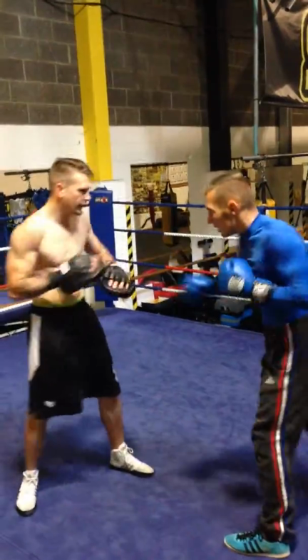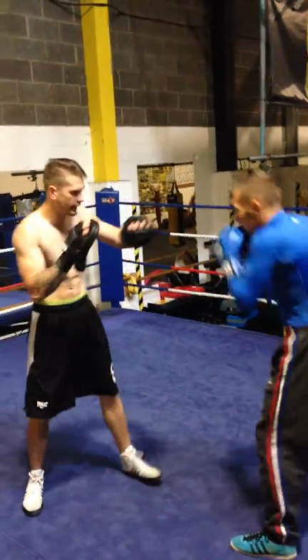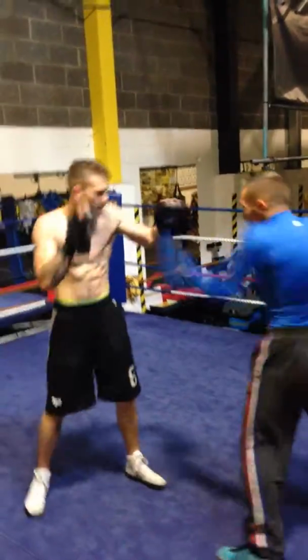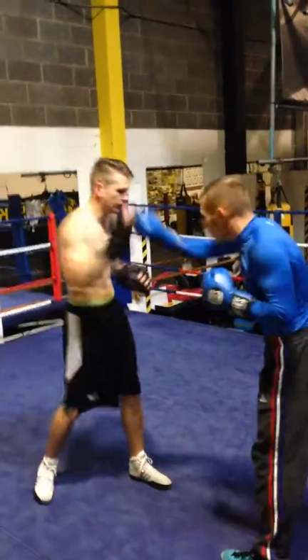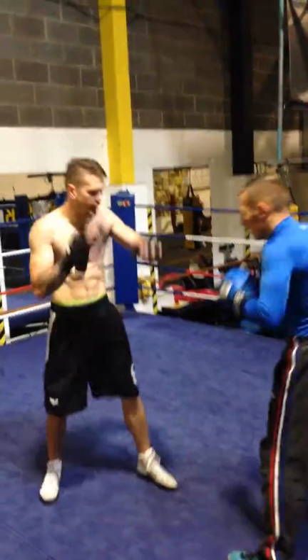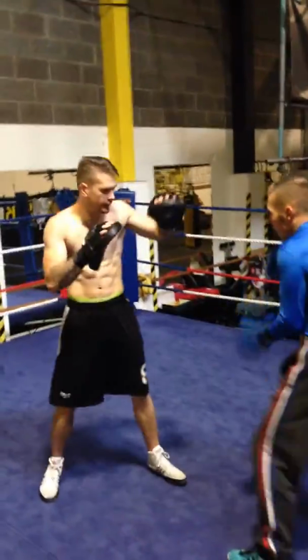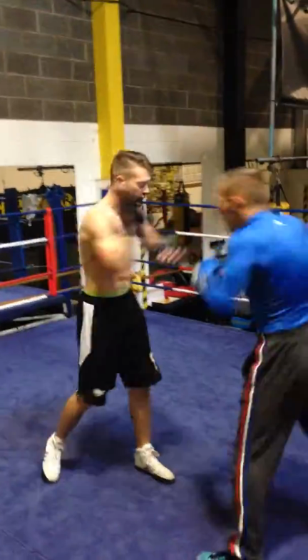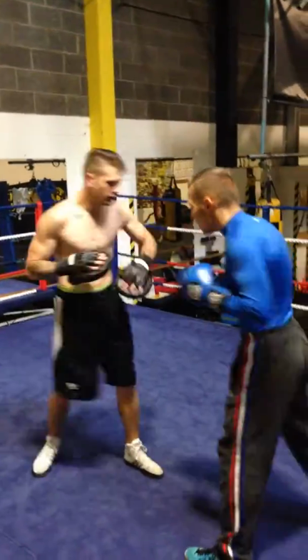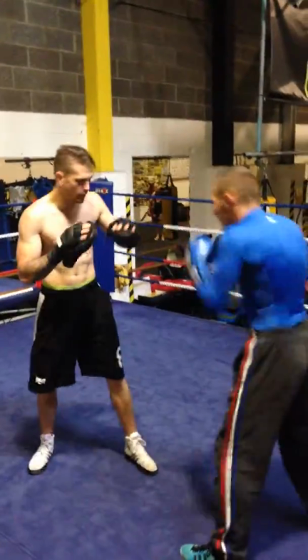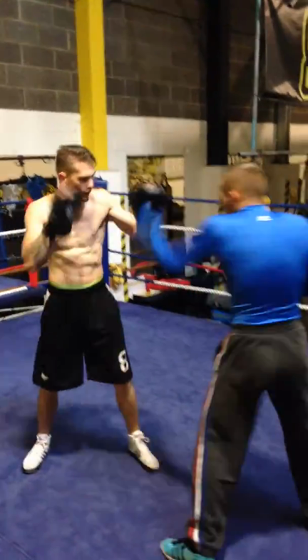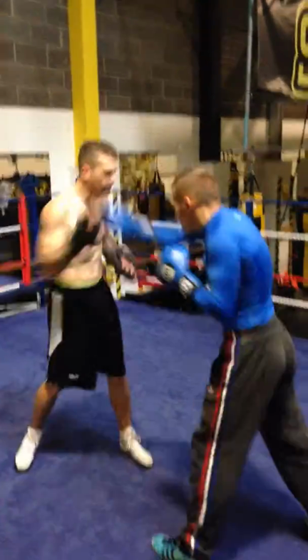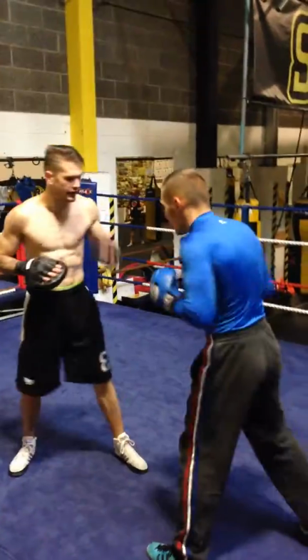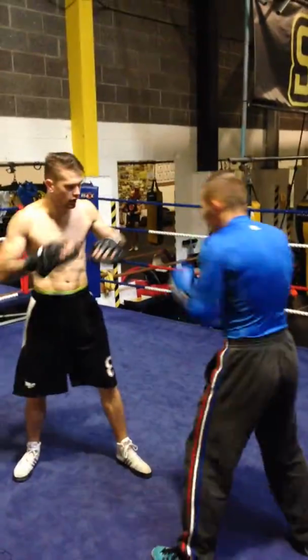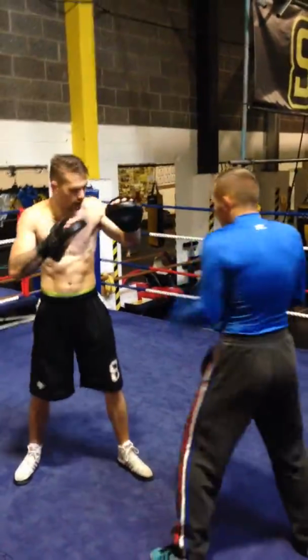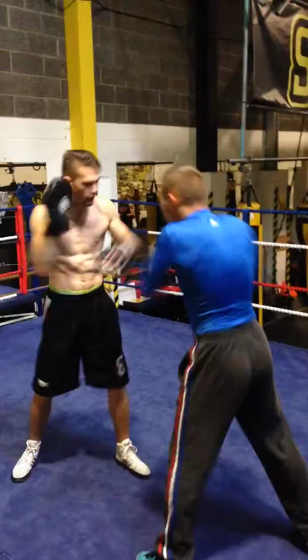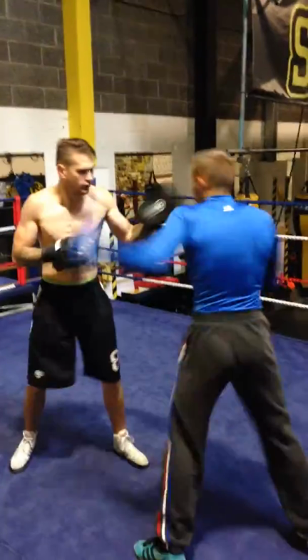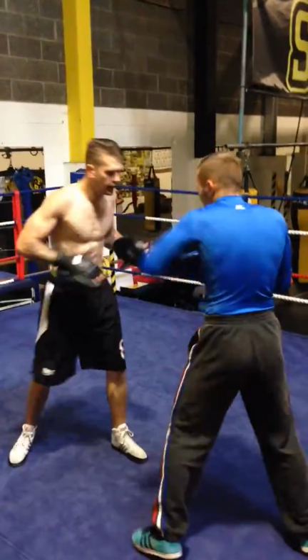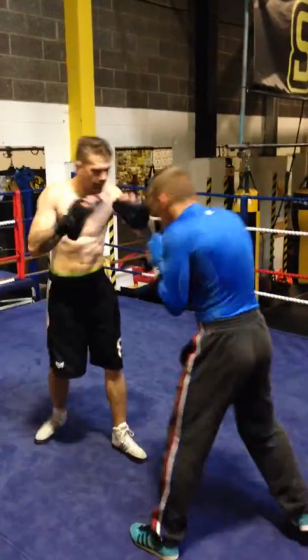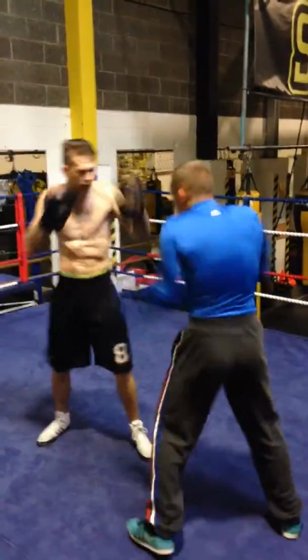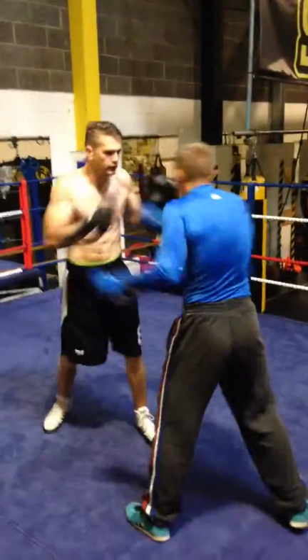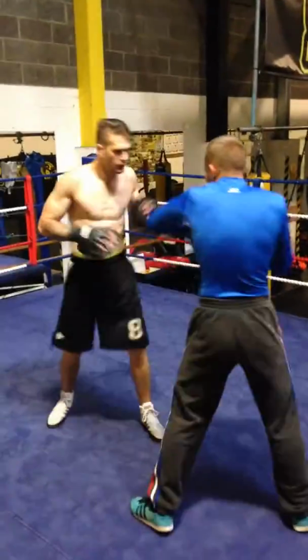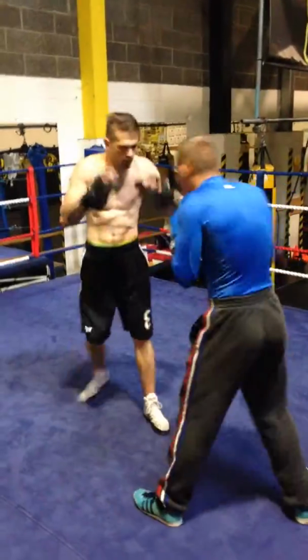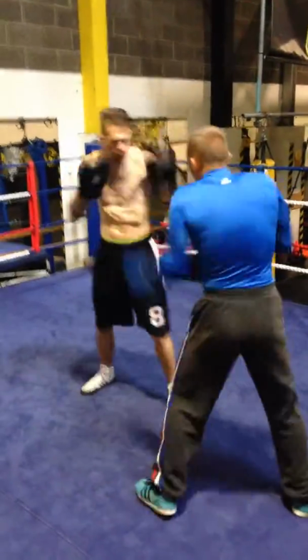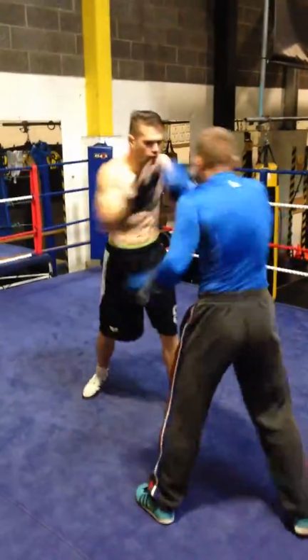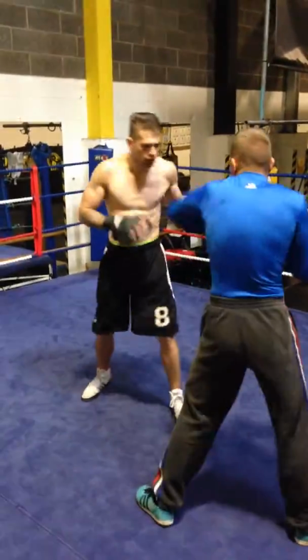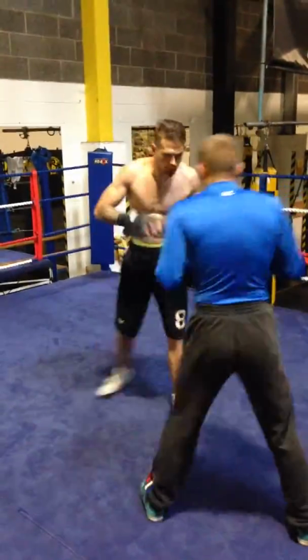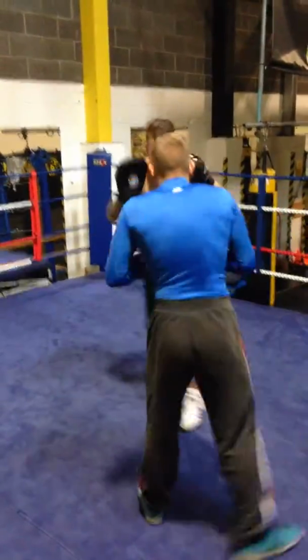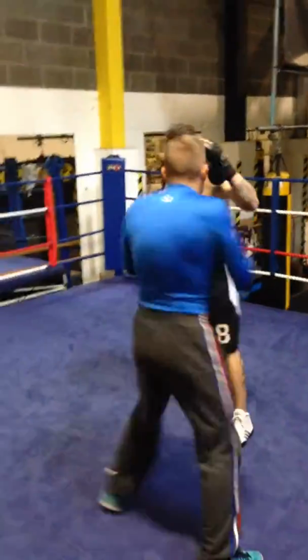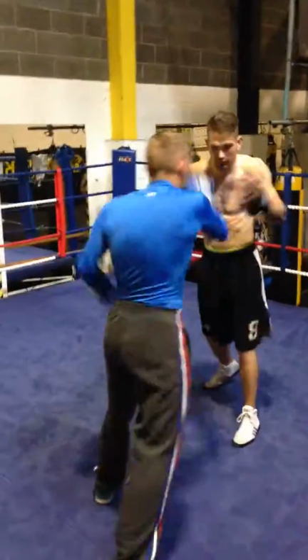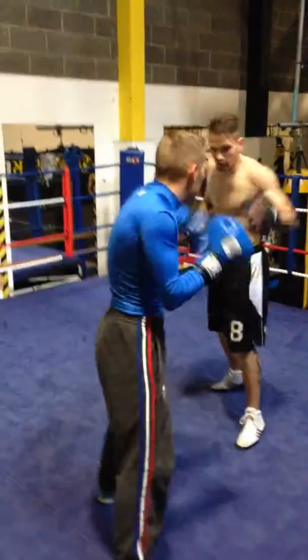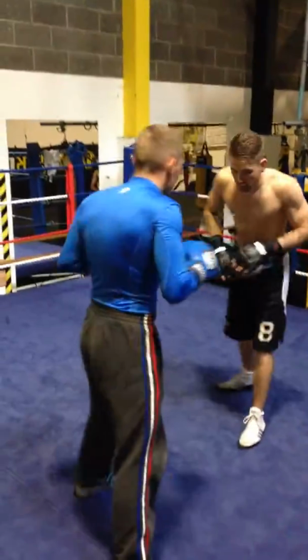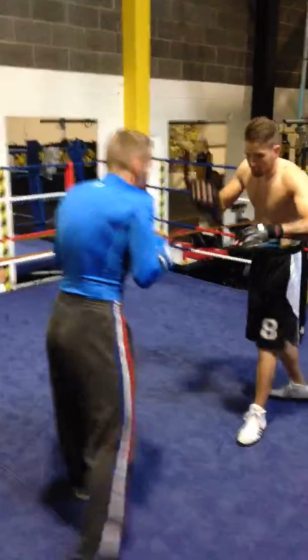Again, again, again. One more, and hold. Again, one more, one more. Good, cross.